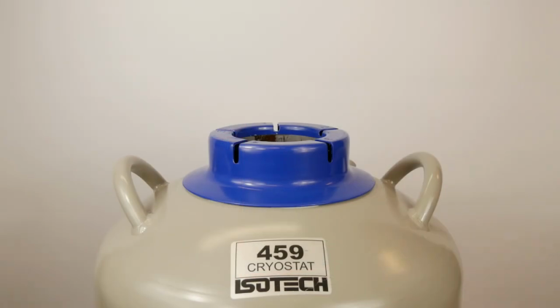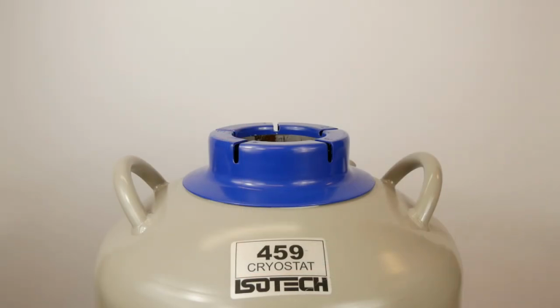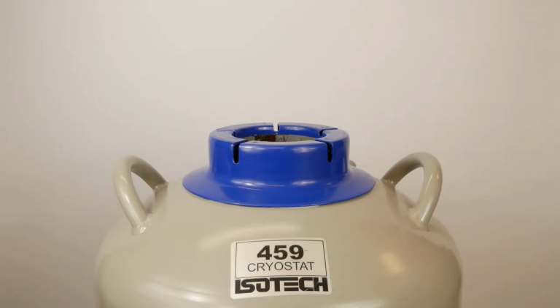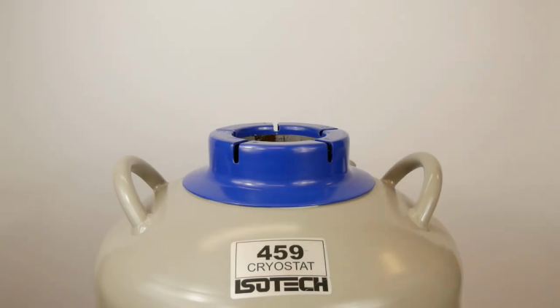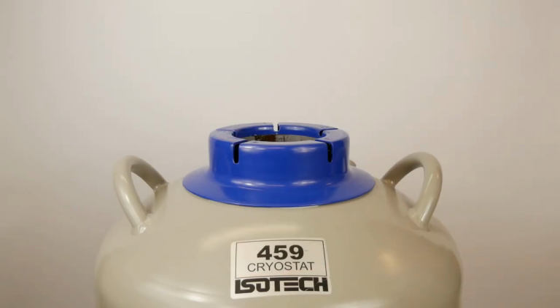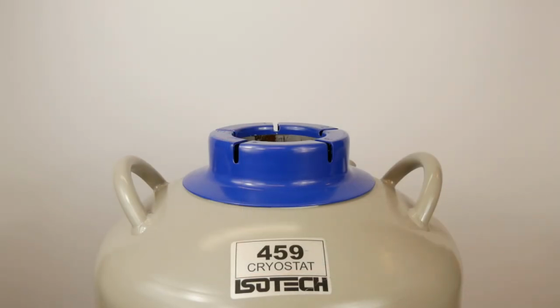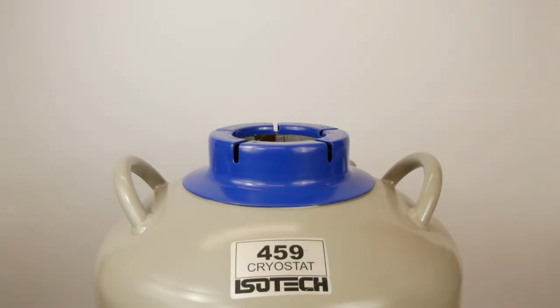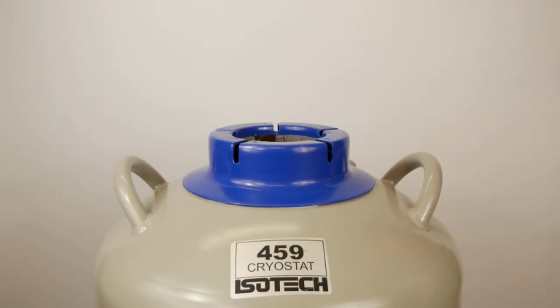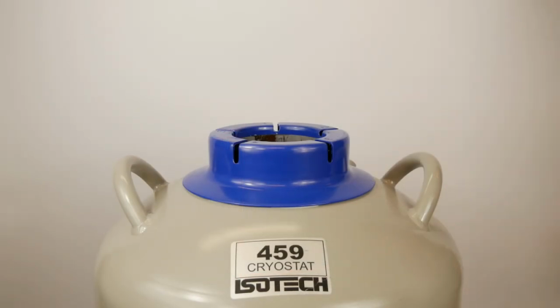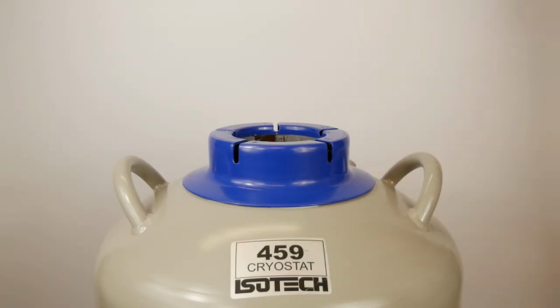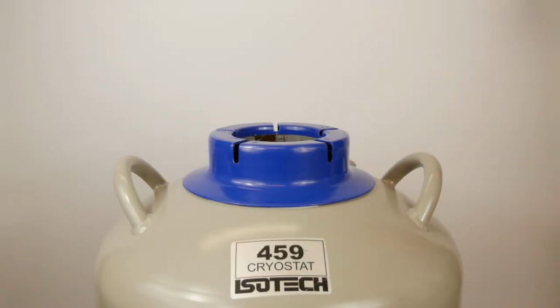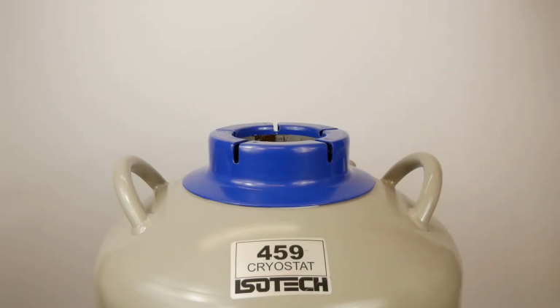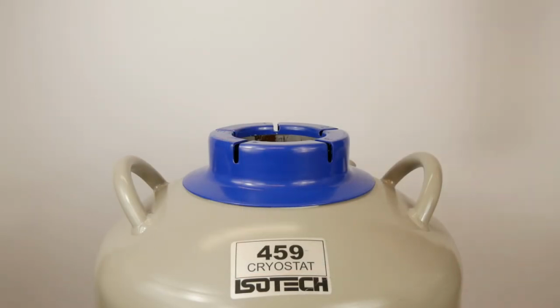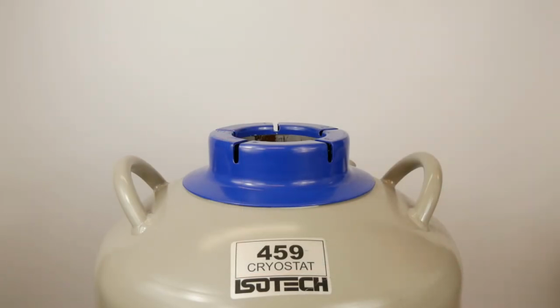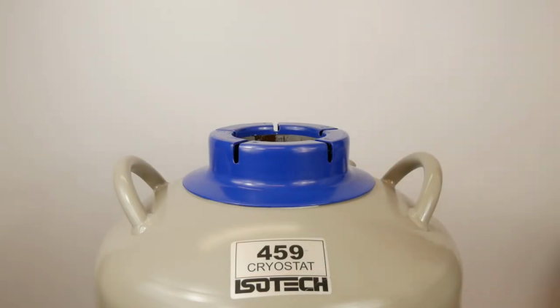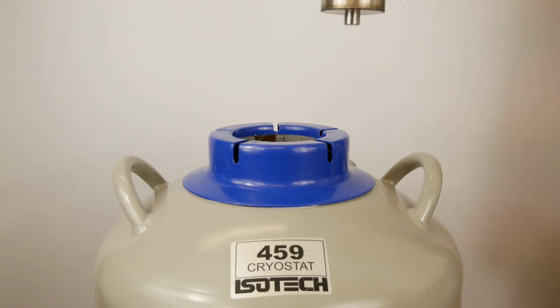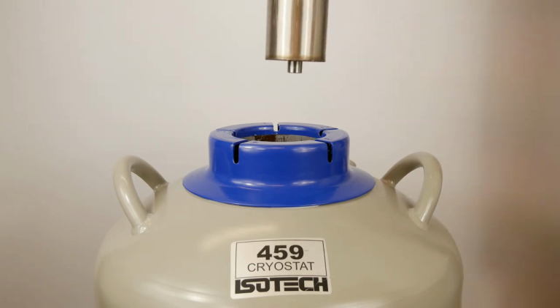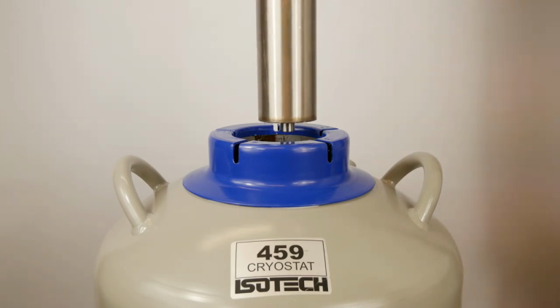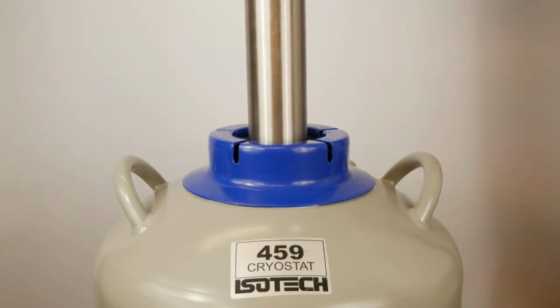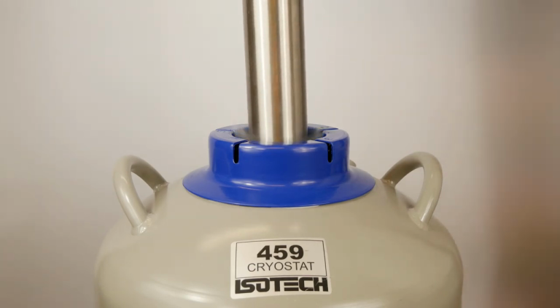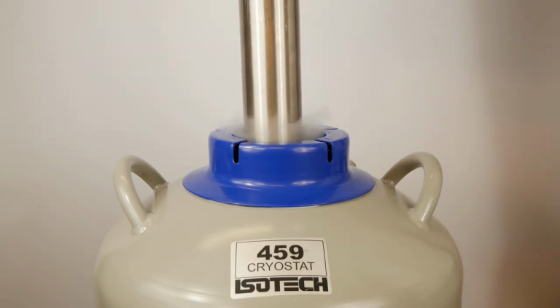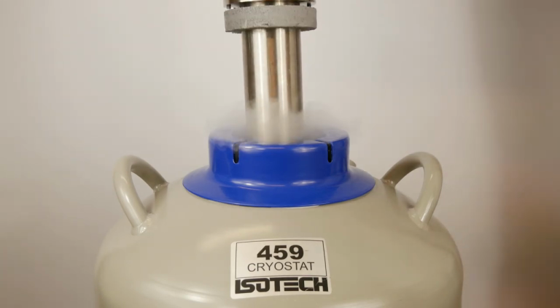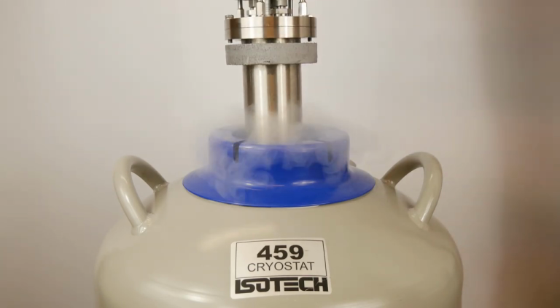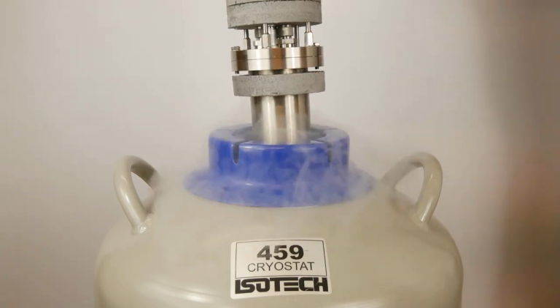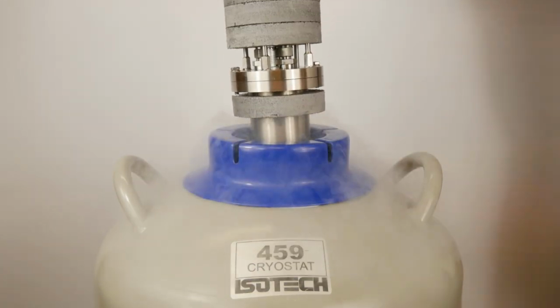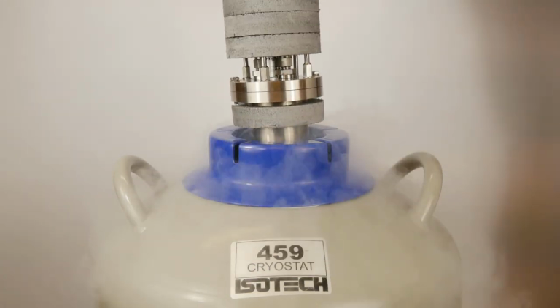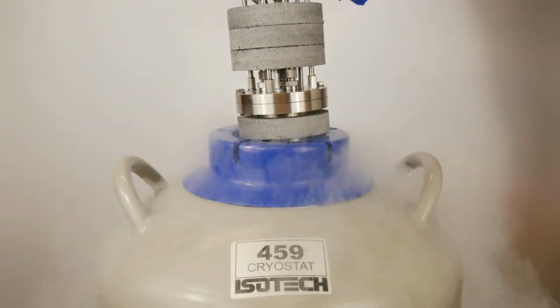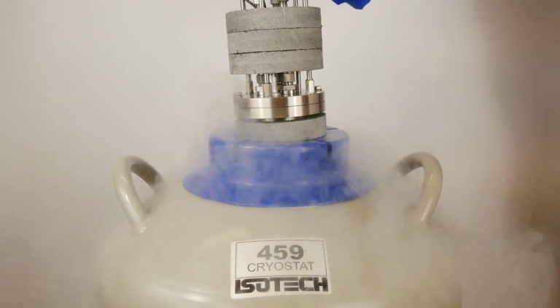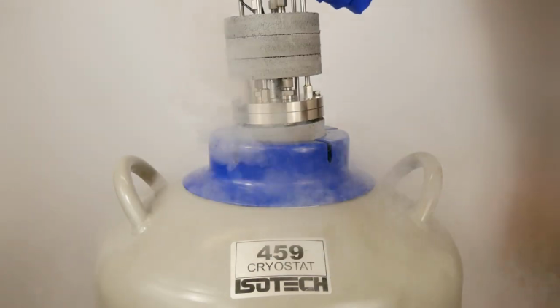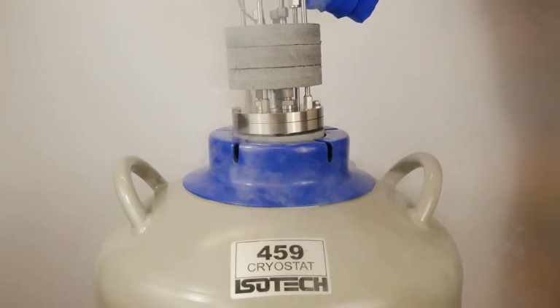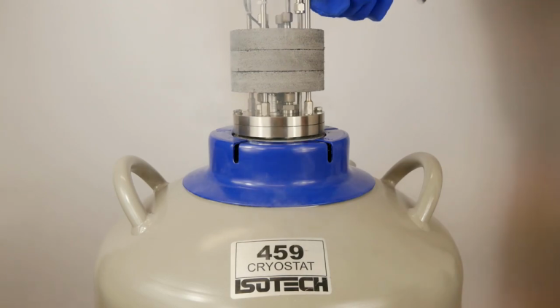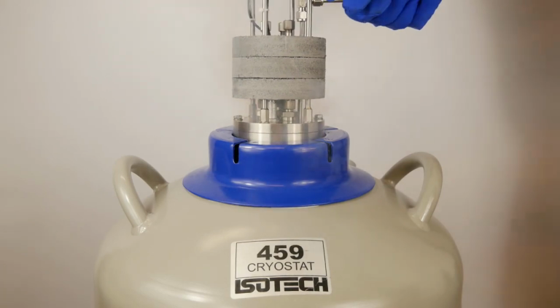Now we're placing the cryostat assembly into the flask of liquid nitrogen. Liquid nitrogen is going to cool the block down in temperature towards the liquid nitrogen temperature.